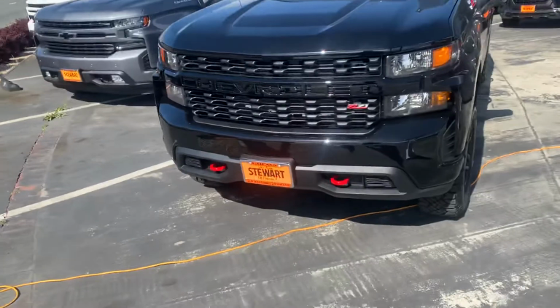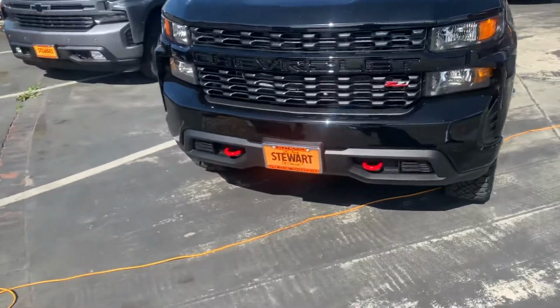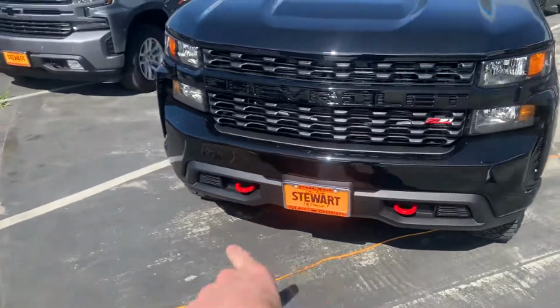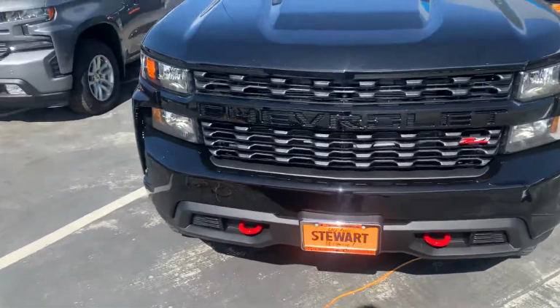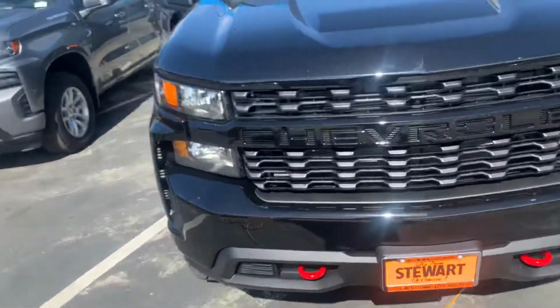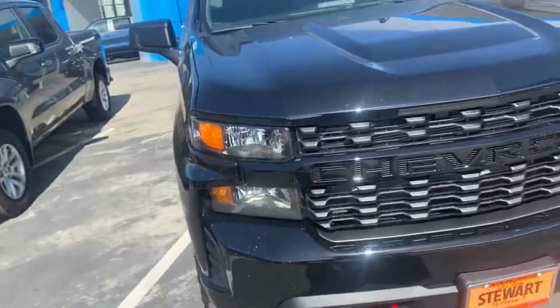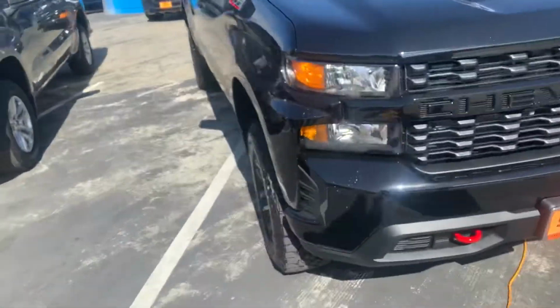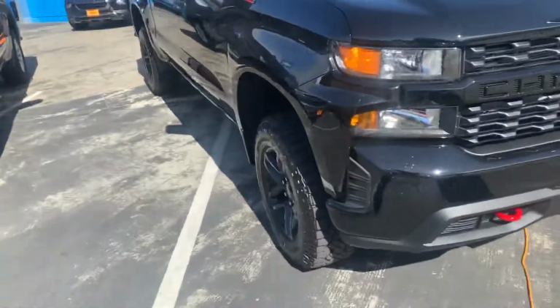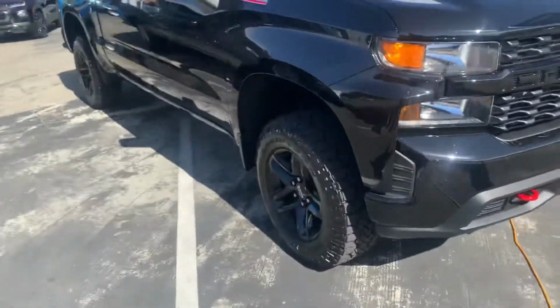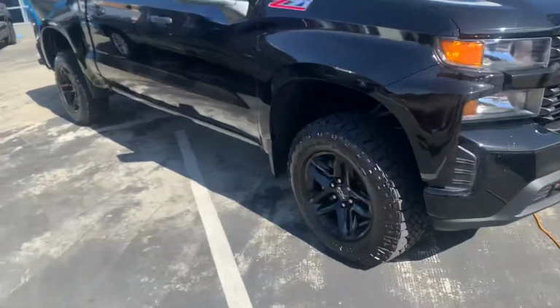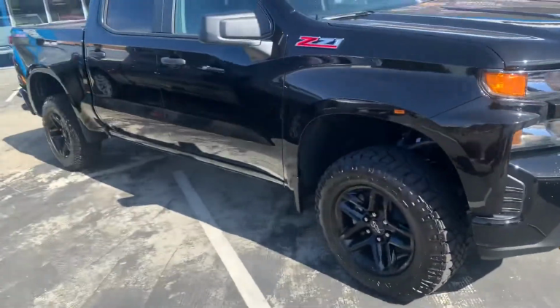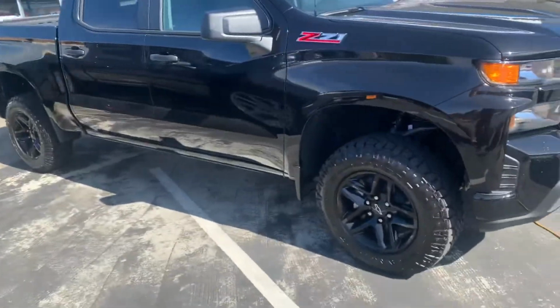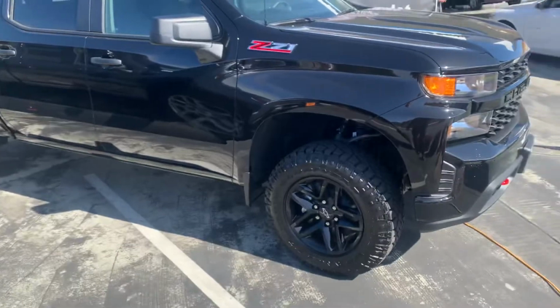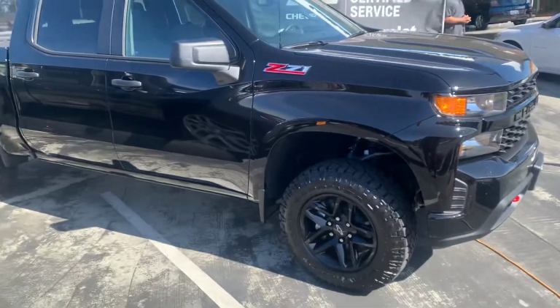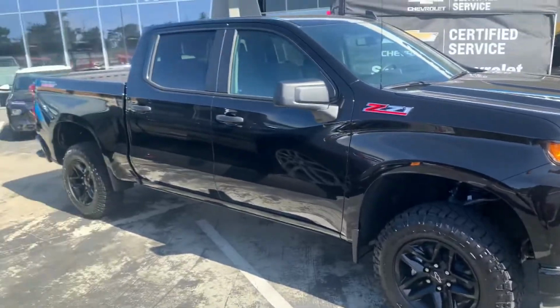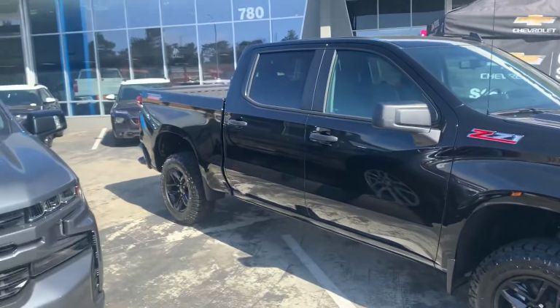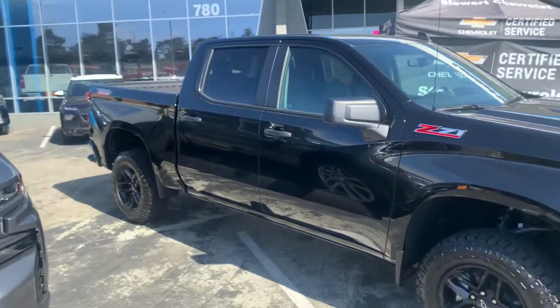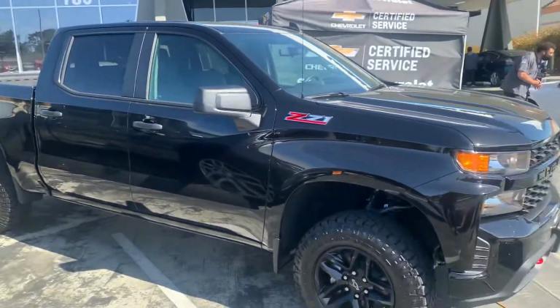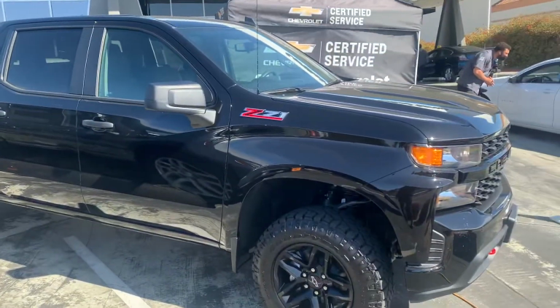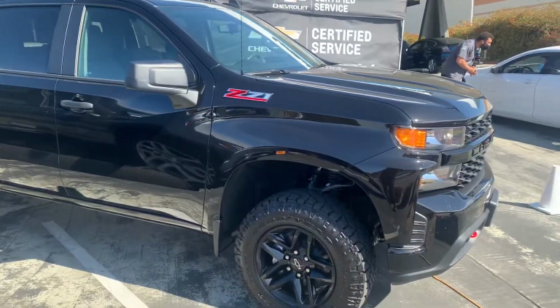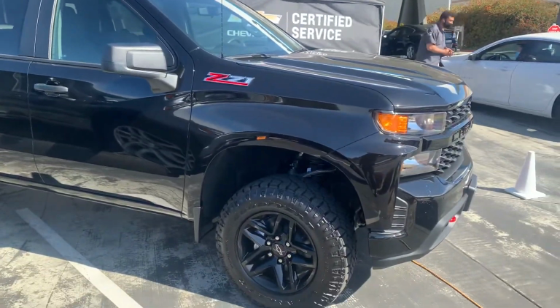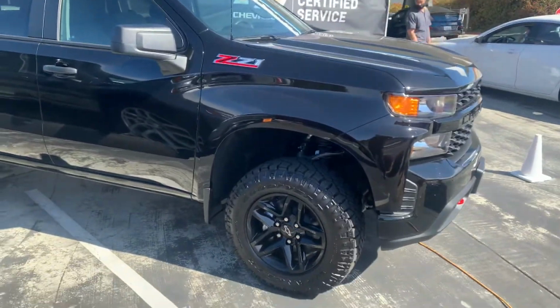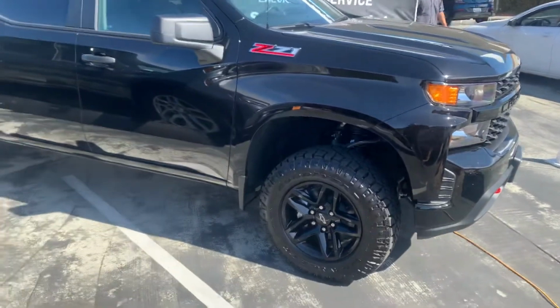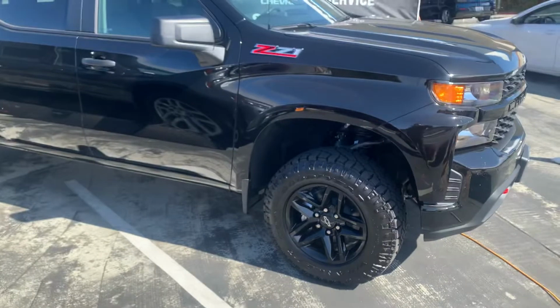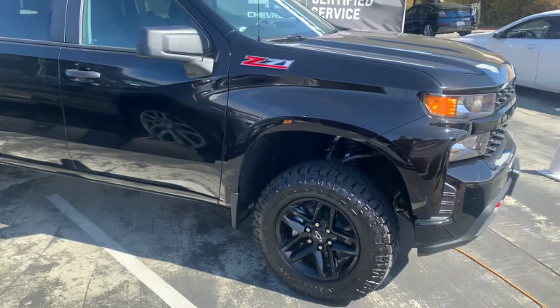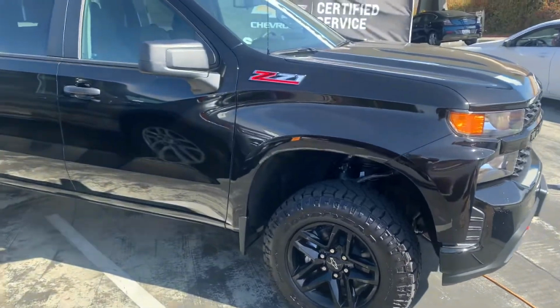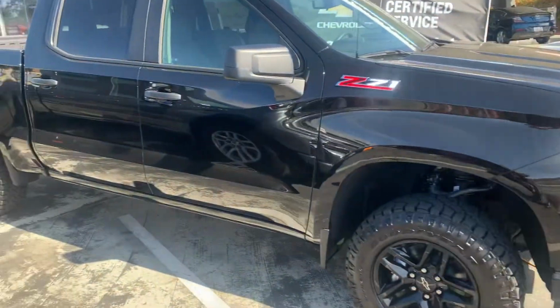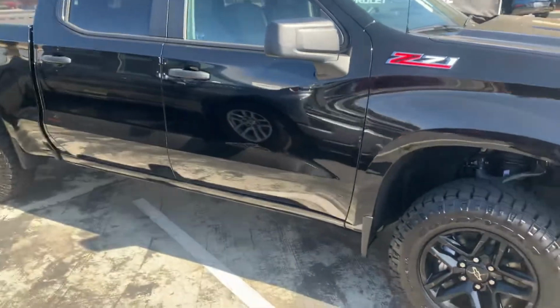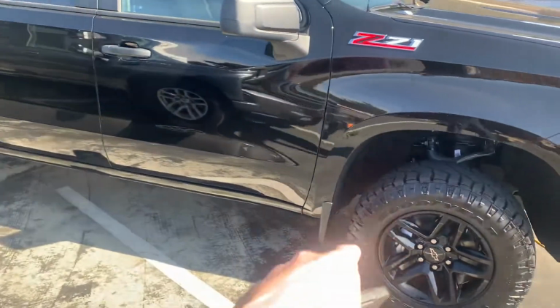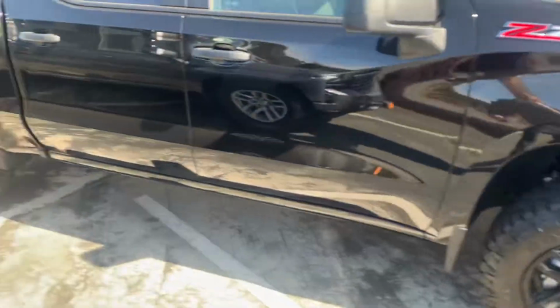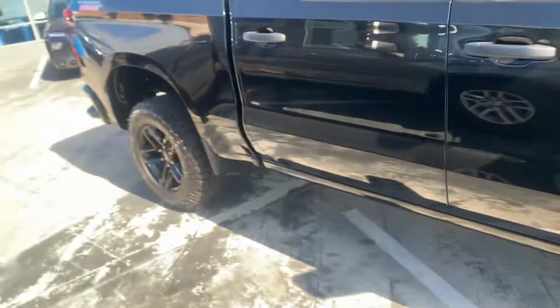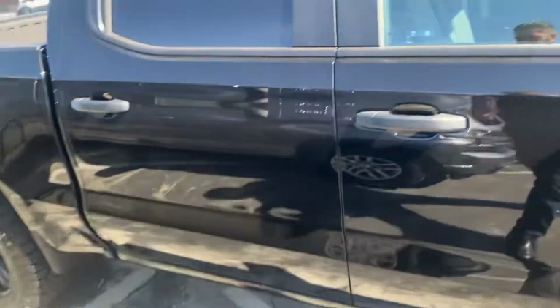Let's see — 71 with the red. Got the black 20s. These come with a standard two-inch lift from the factory and the aggressive red belt tires.